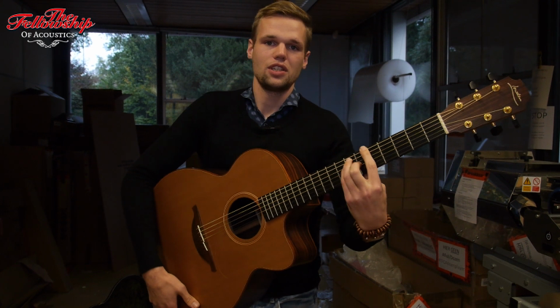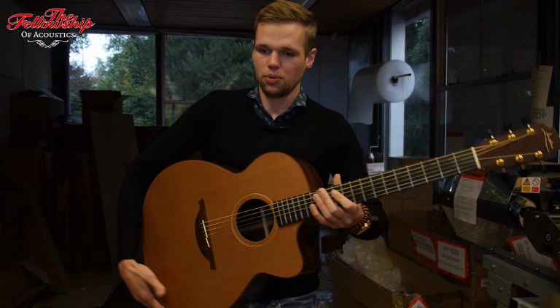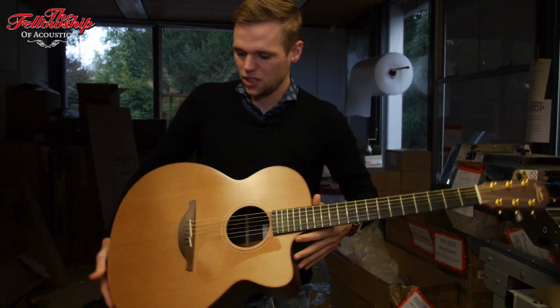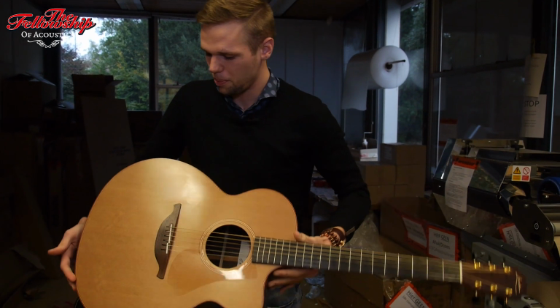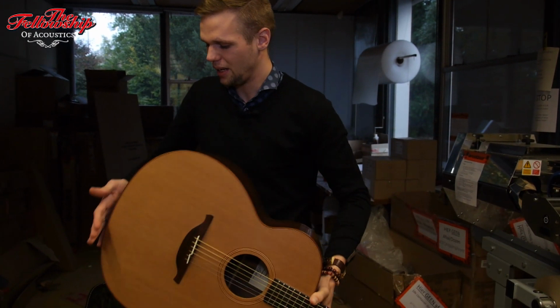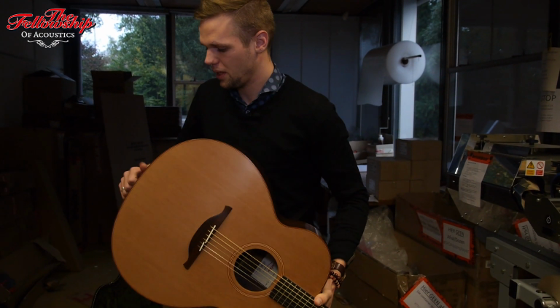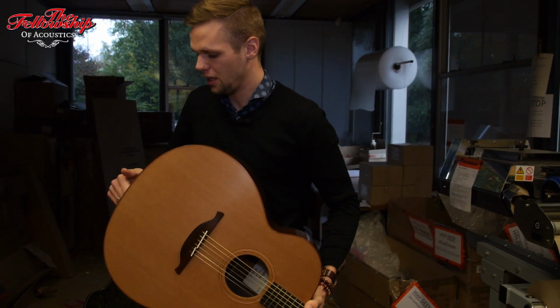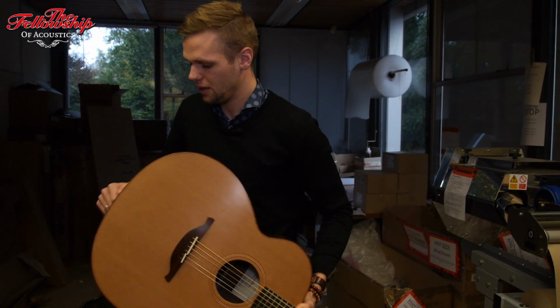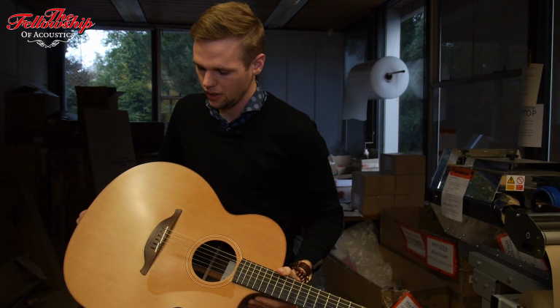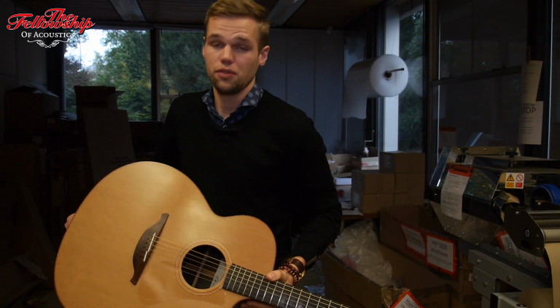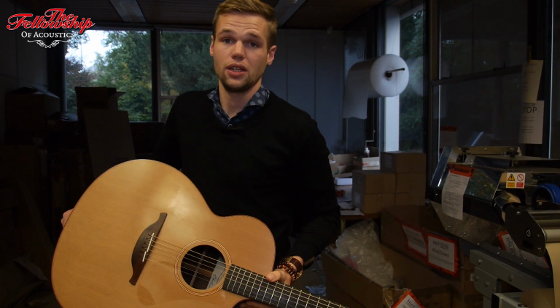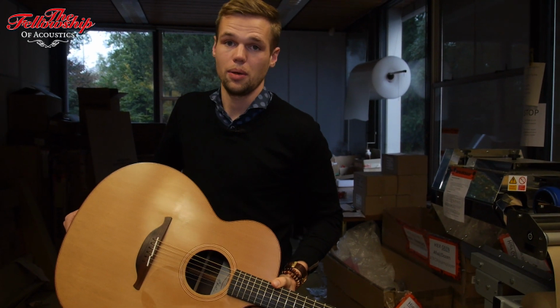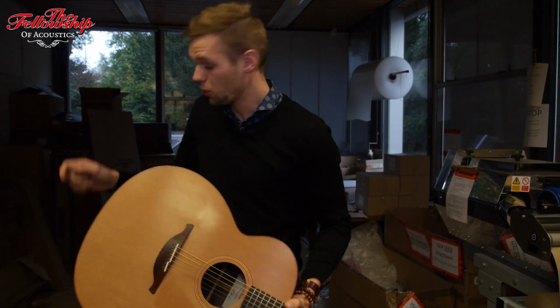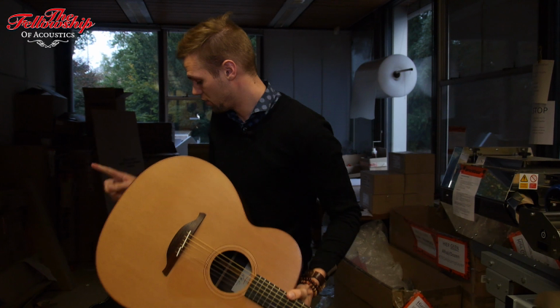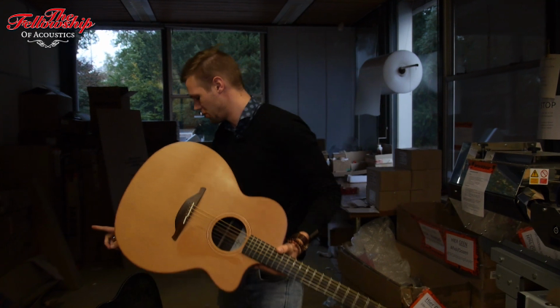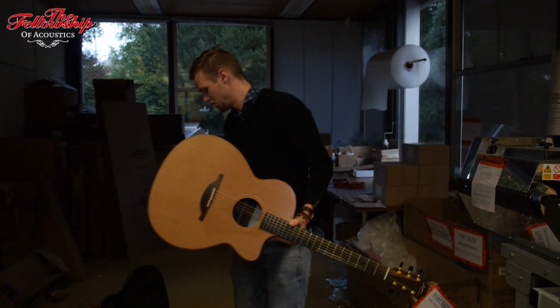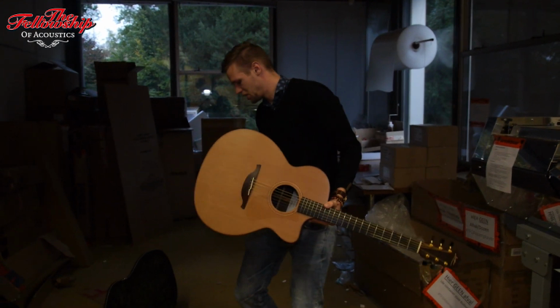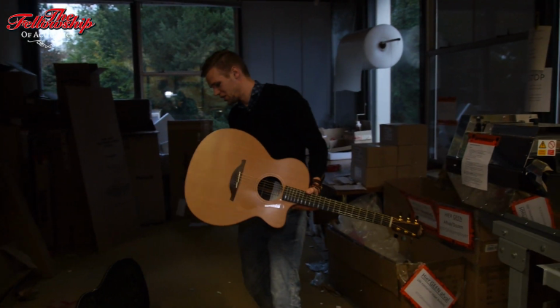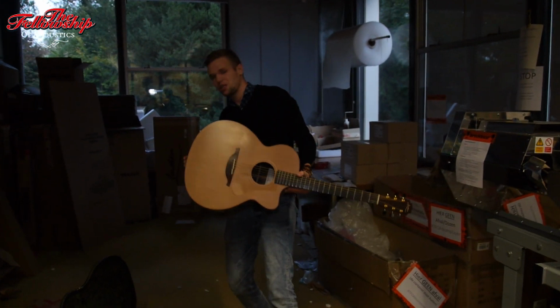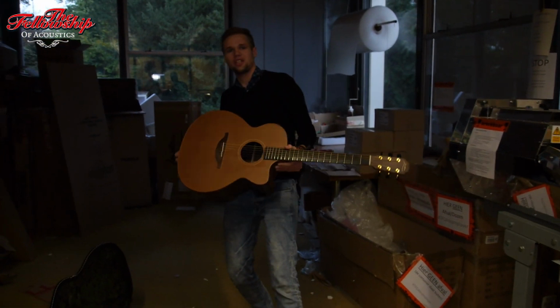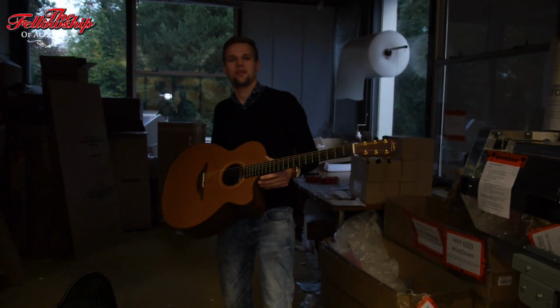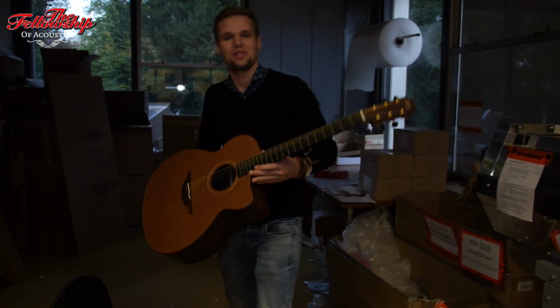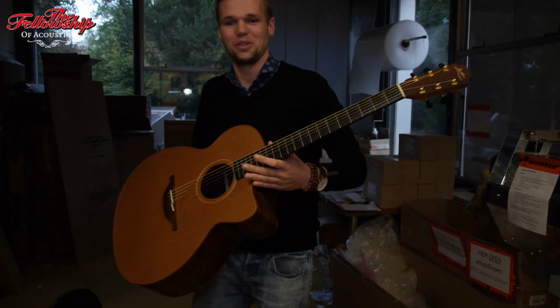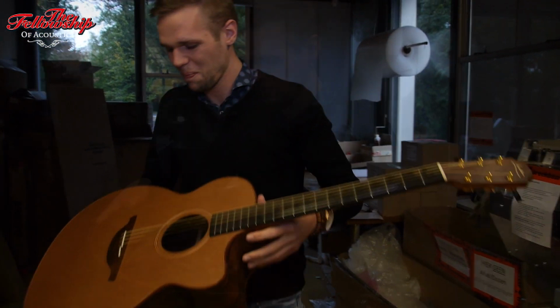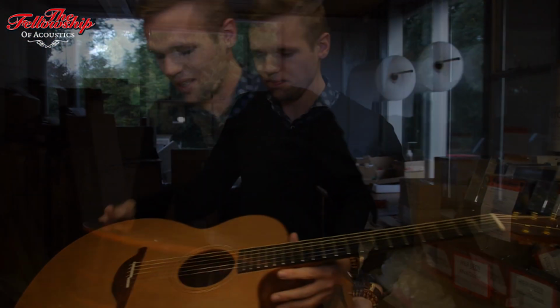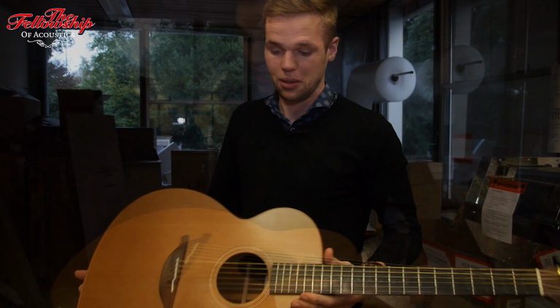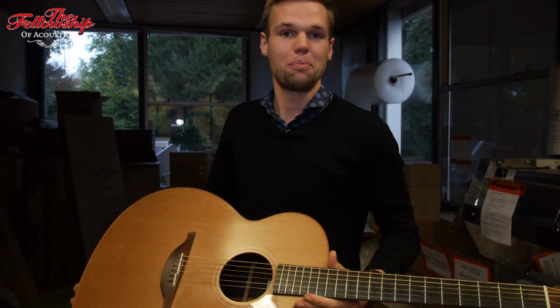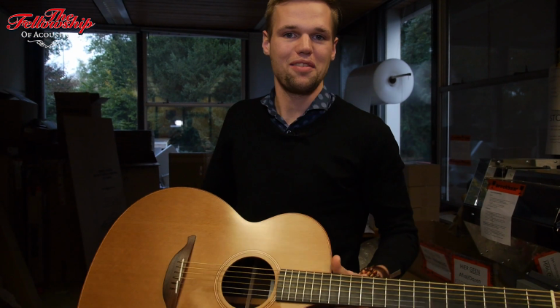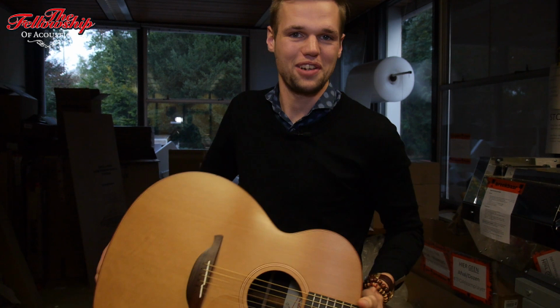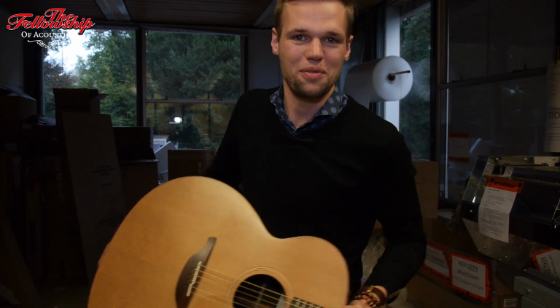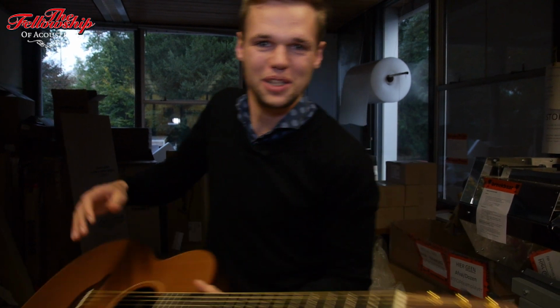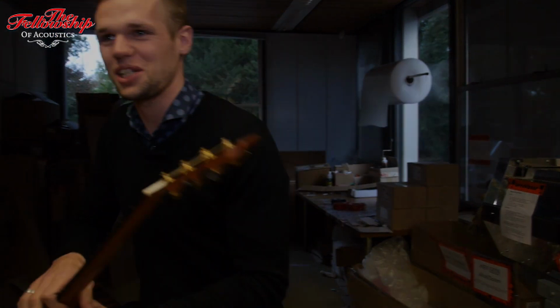These will probably show up in a few days on our website. Oh yeah, and I forgot the price for this one — this one is 2,950 euros. Lovely. Thank you very much for watching.